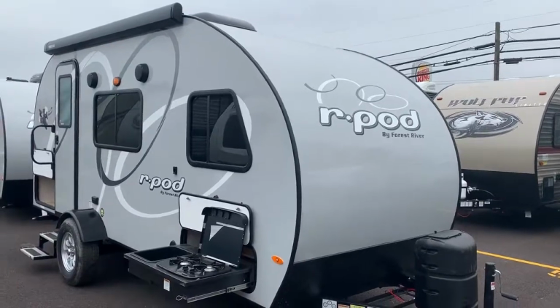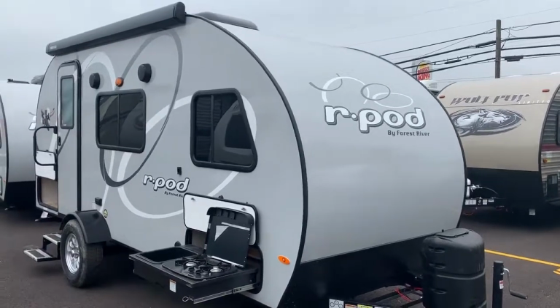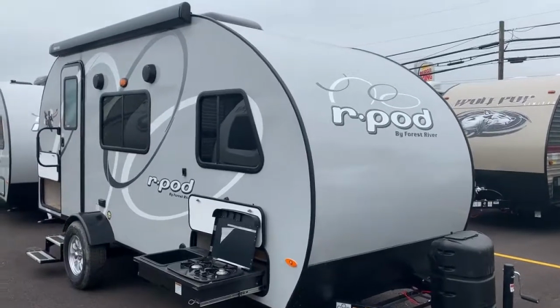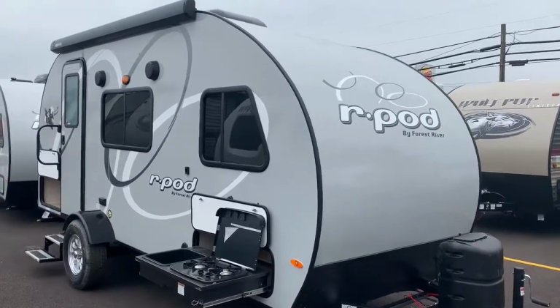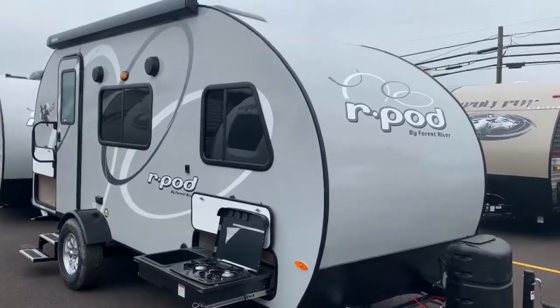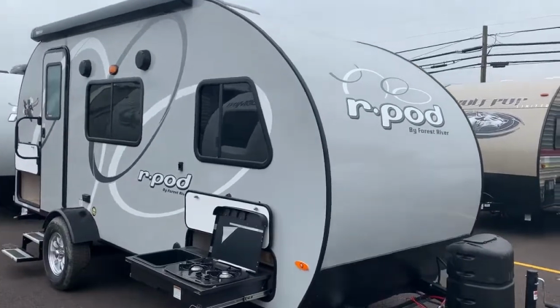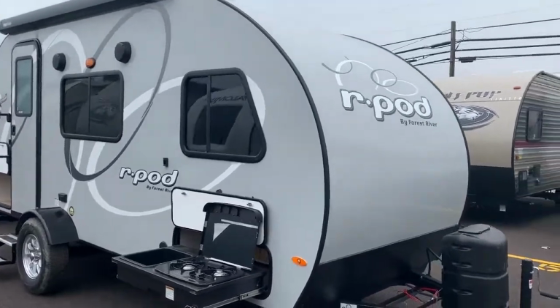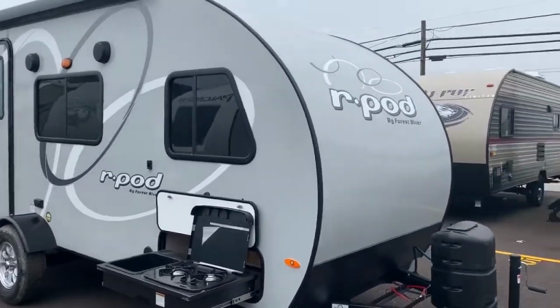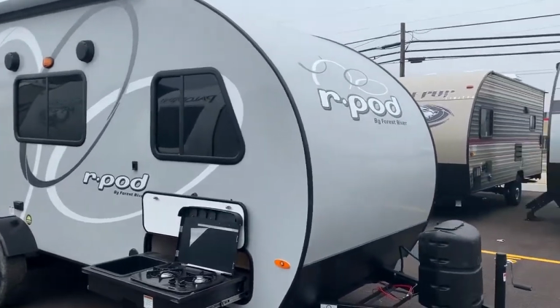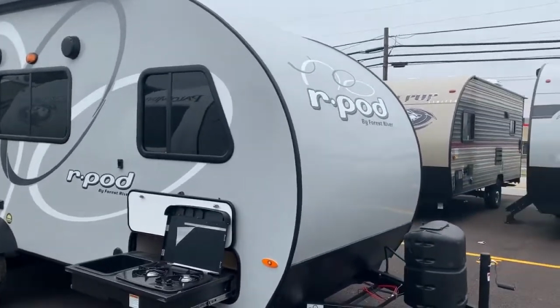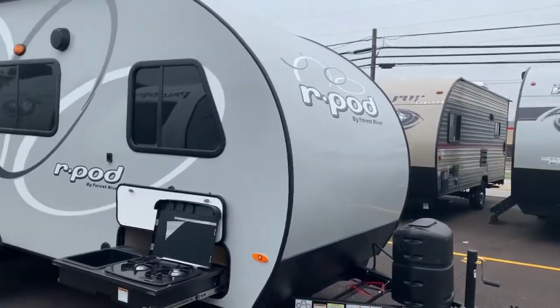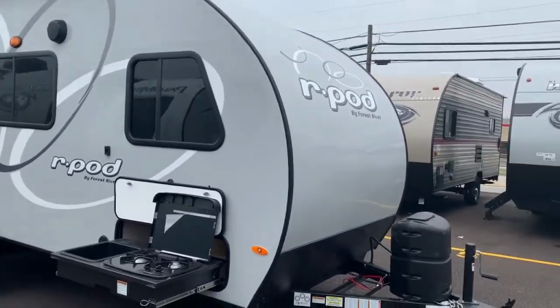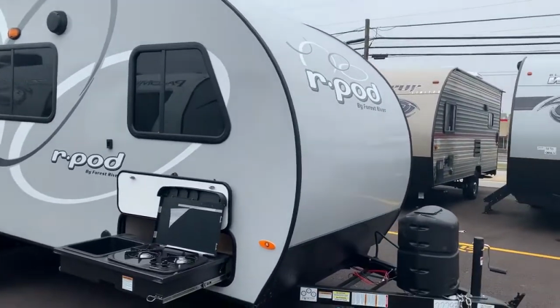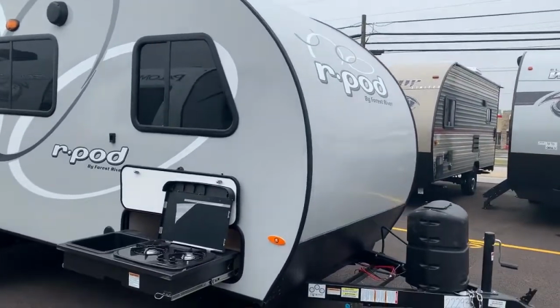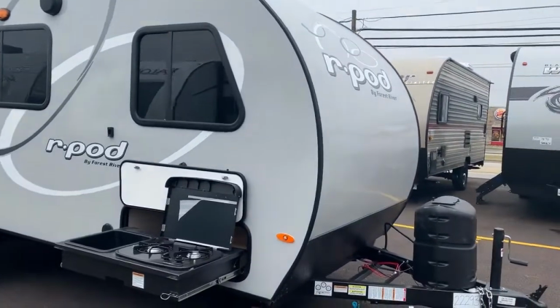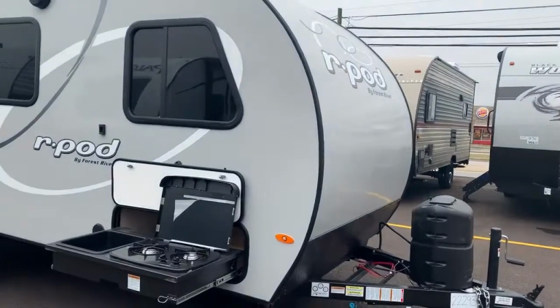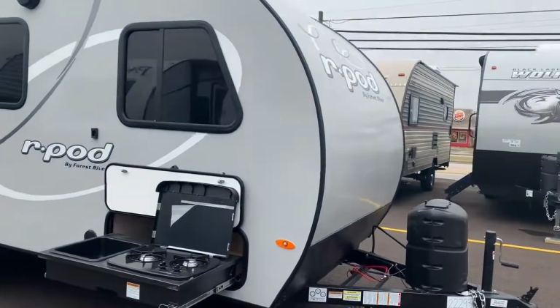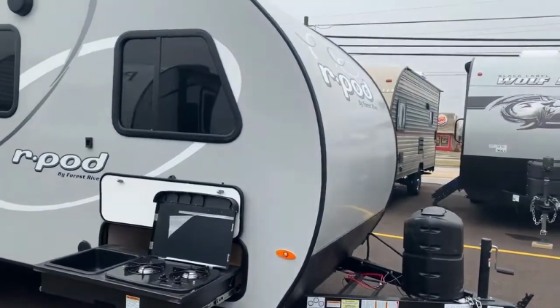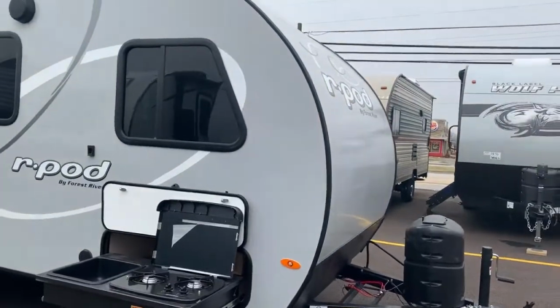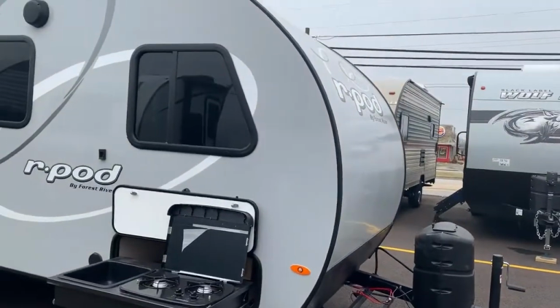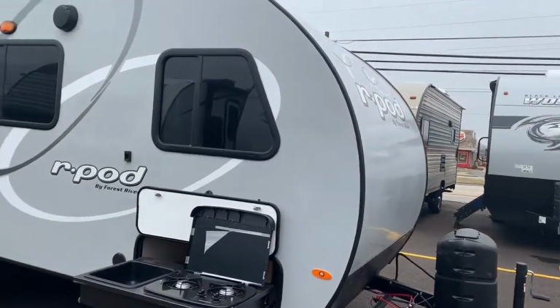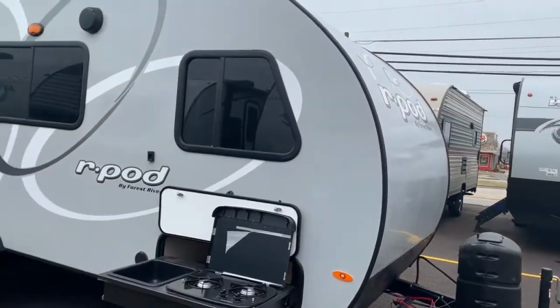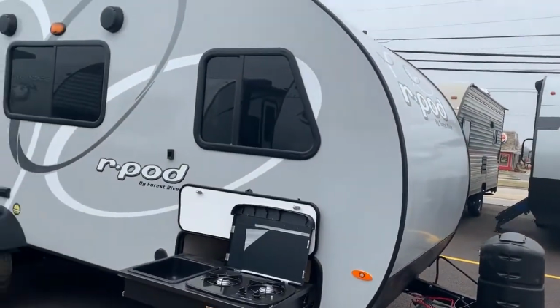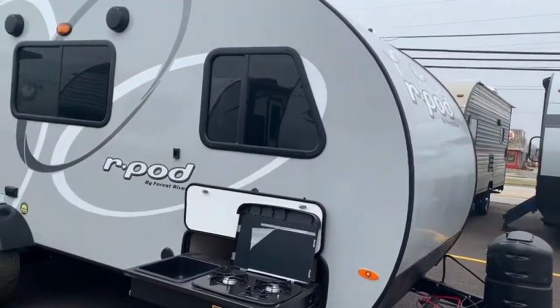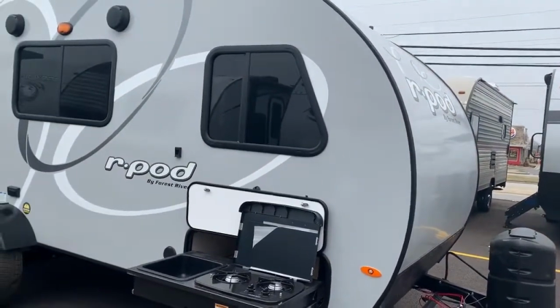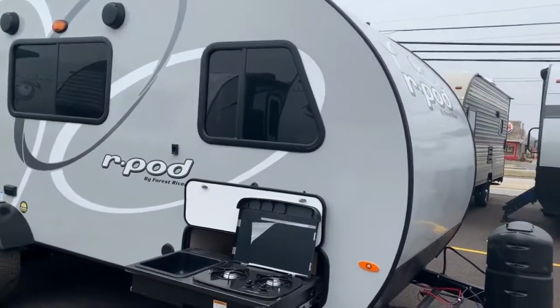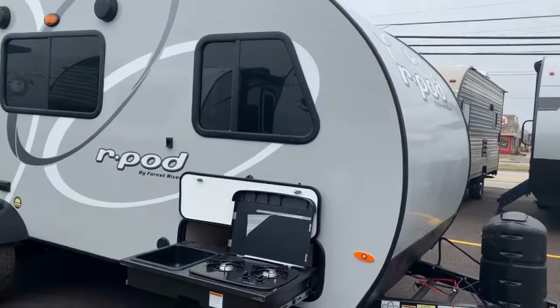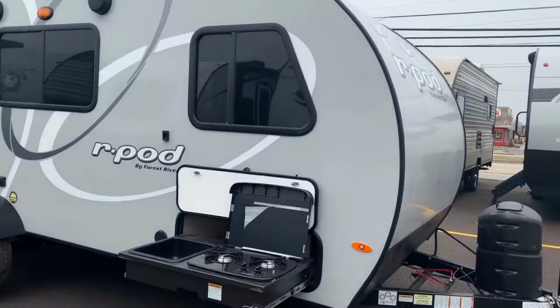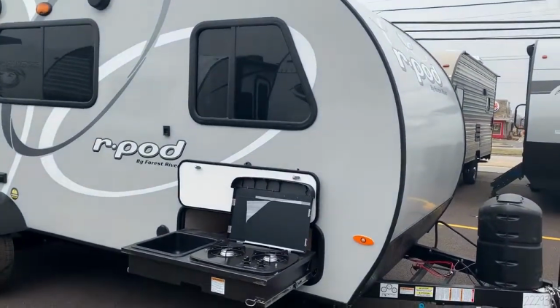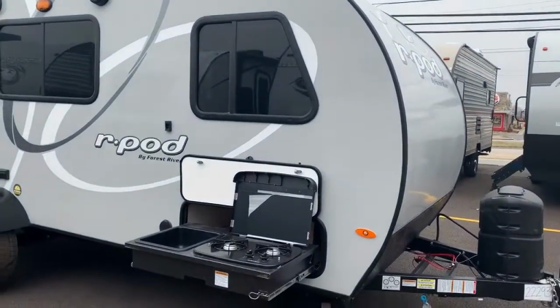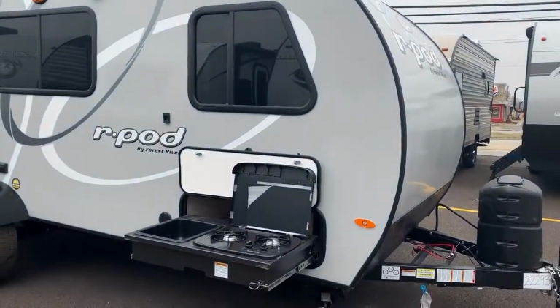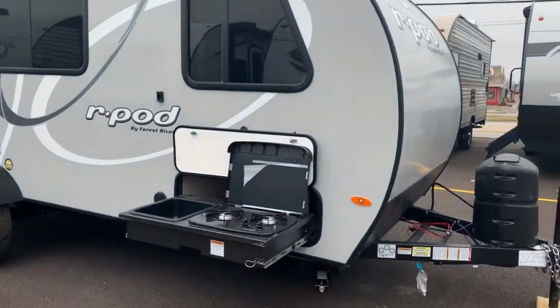This is Chris Keller at Tri-State RV in Anna. We're looking at a 2019 R-Pod, this is the 180.